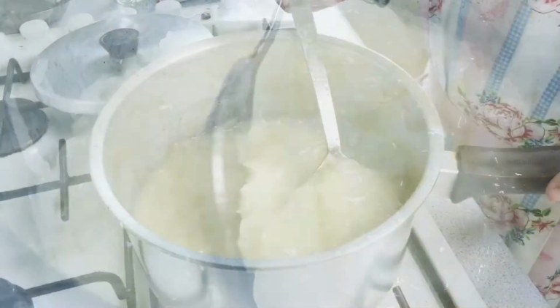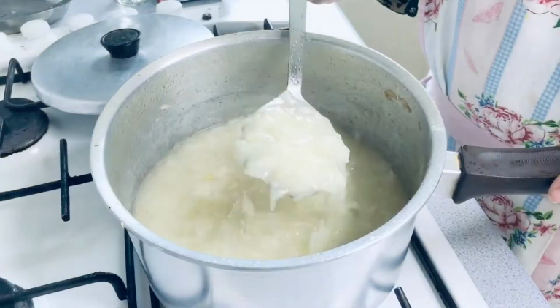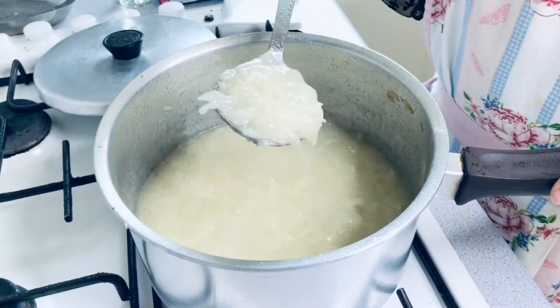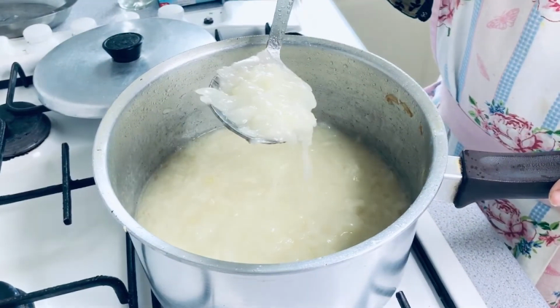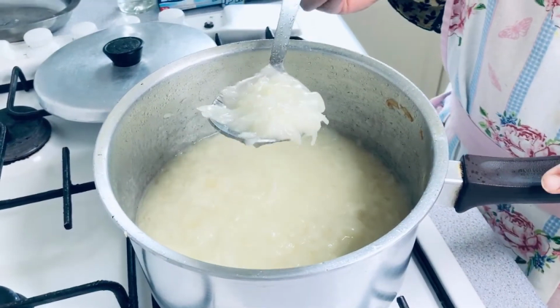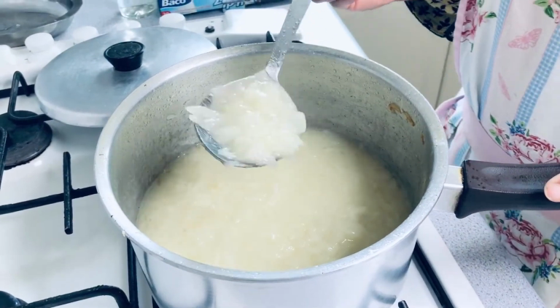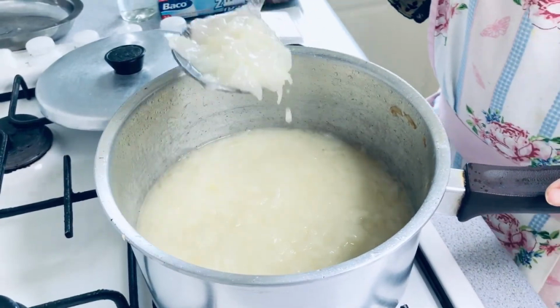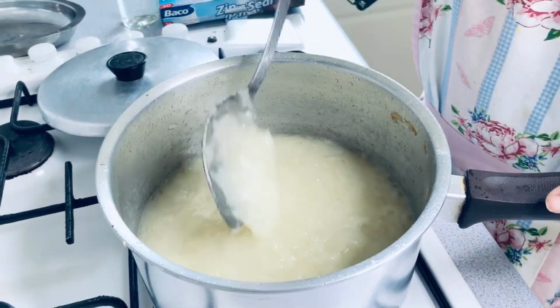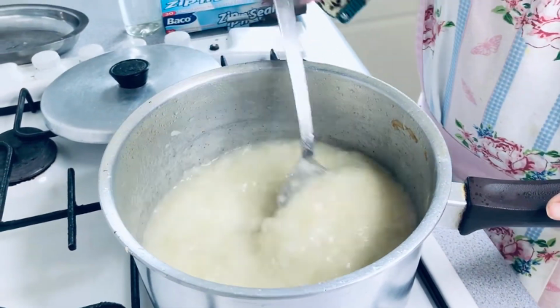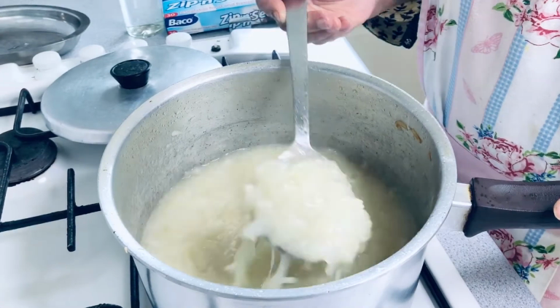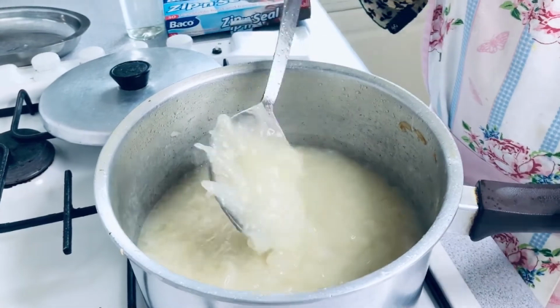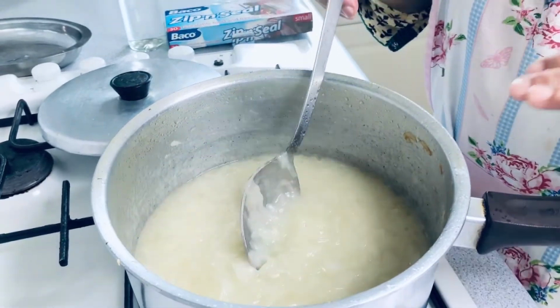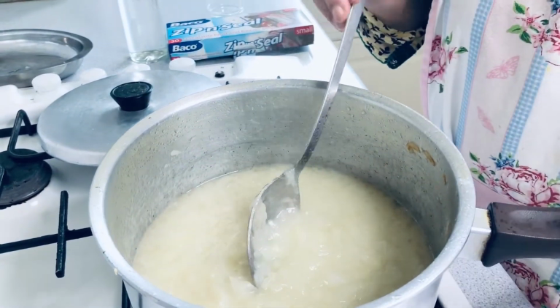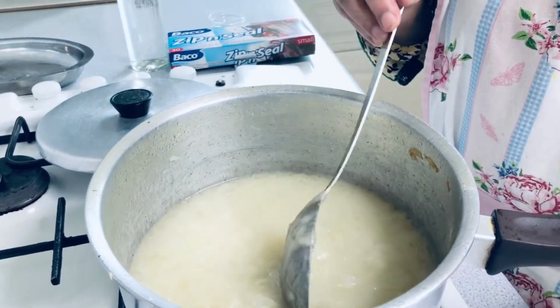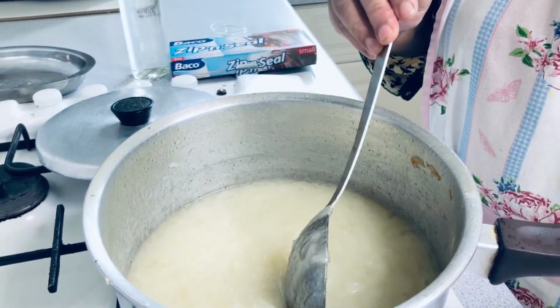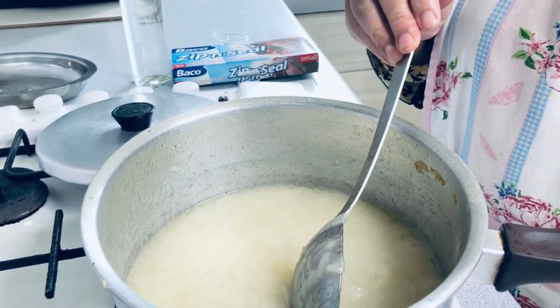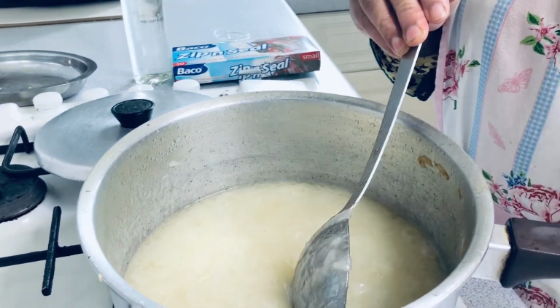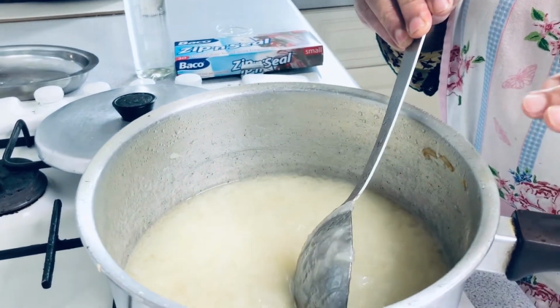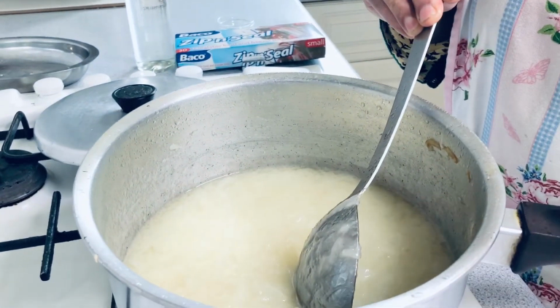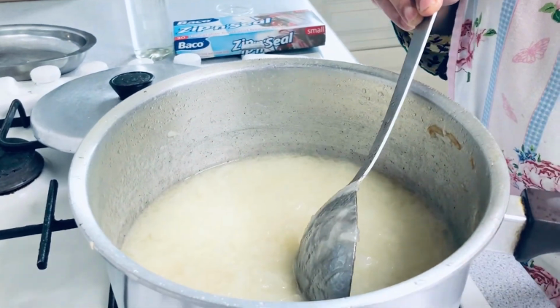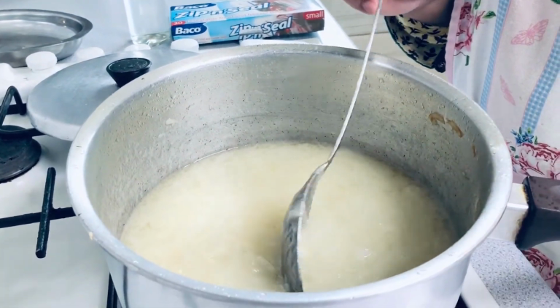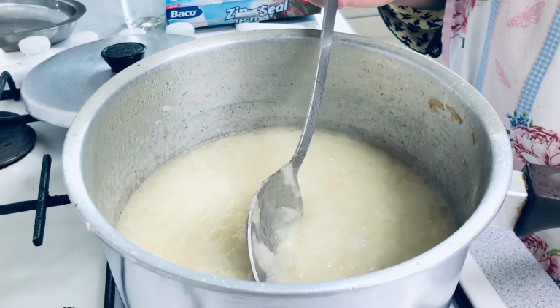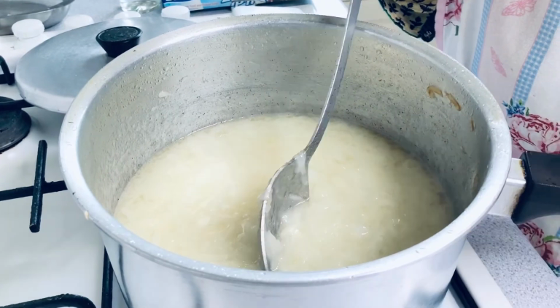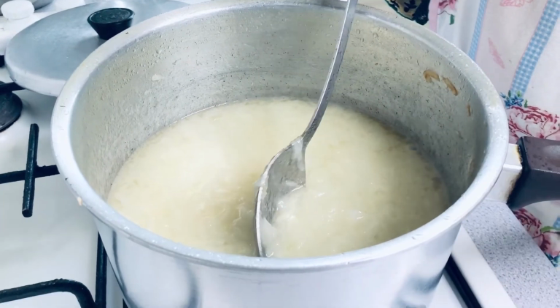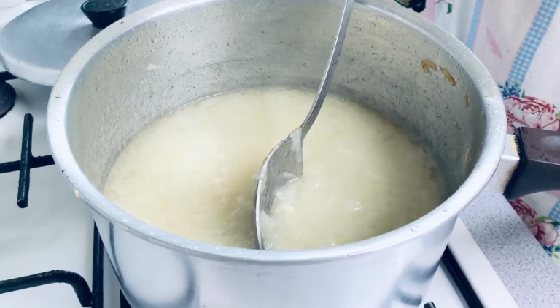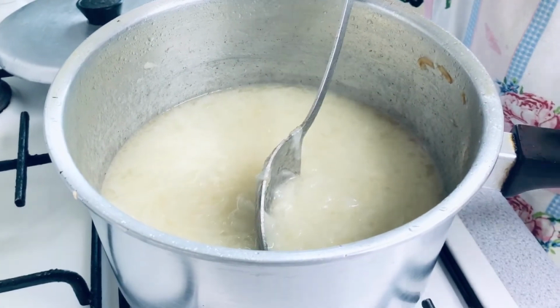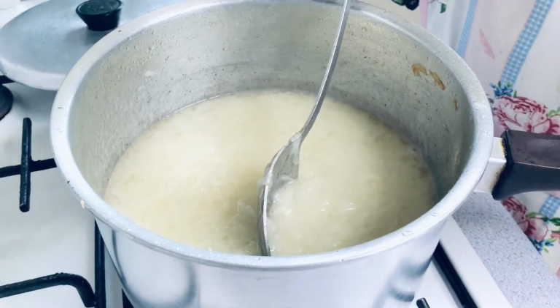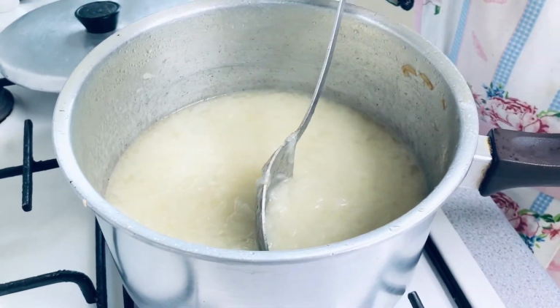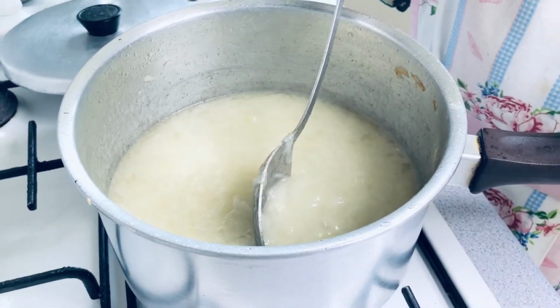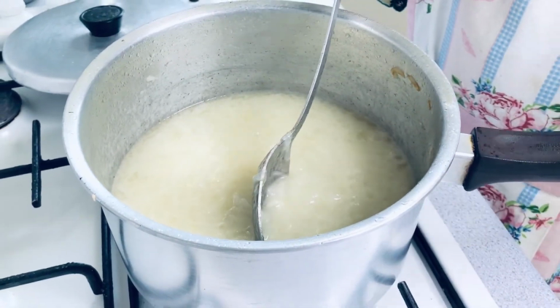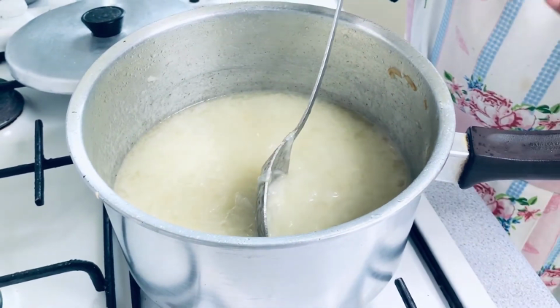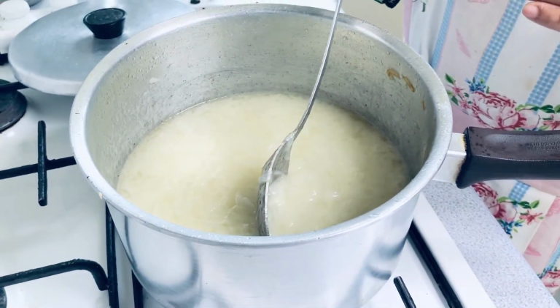After 20 minutes, we will cook the spicy. We will cook the freezer in a container.